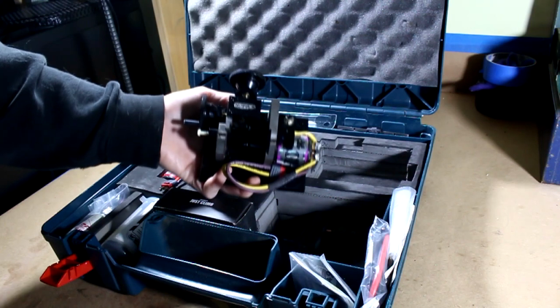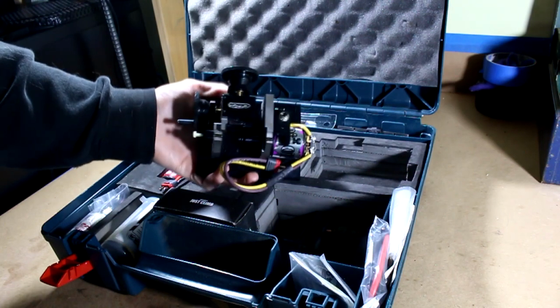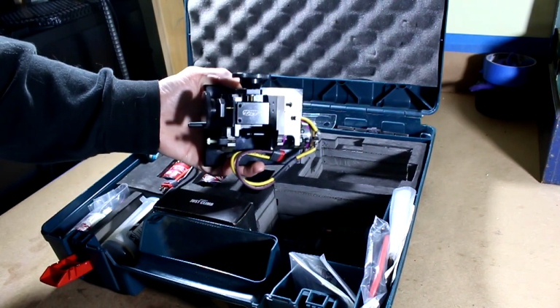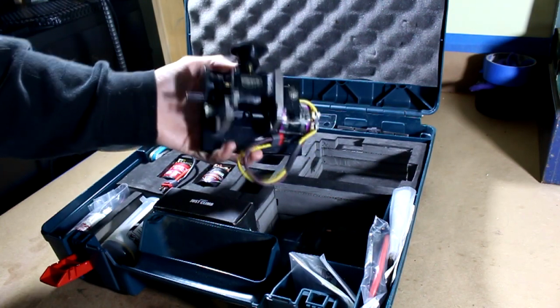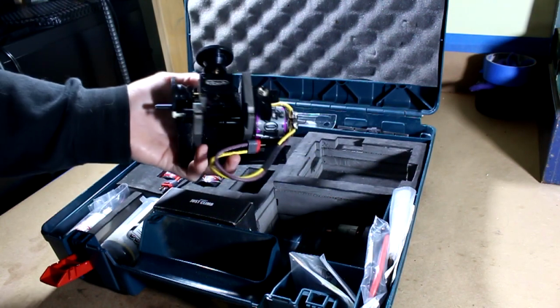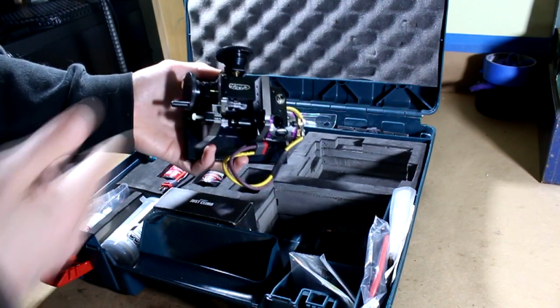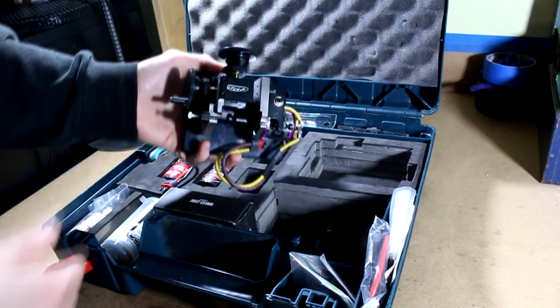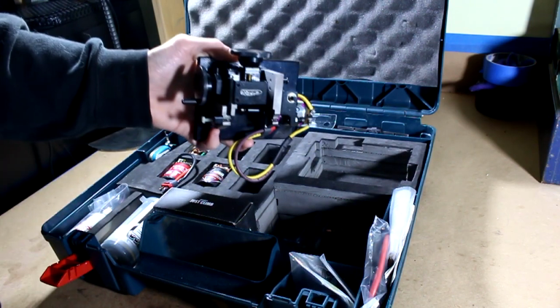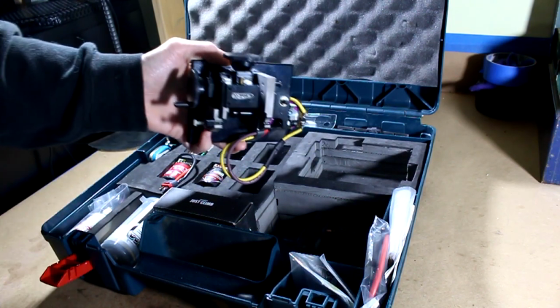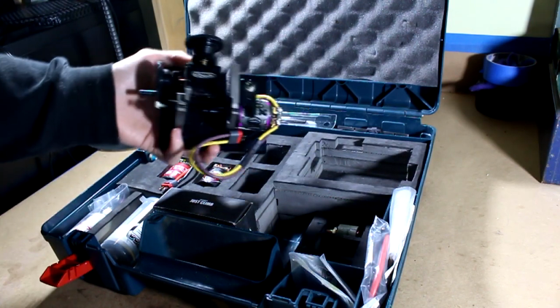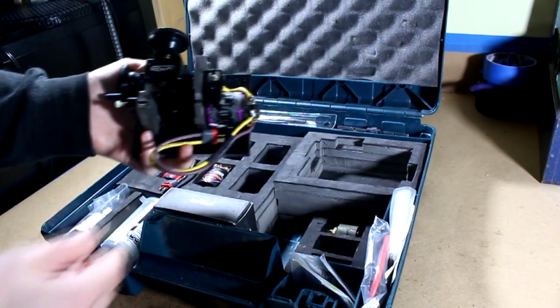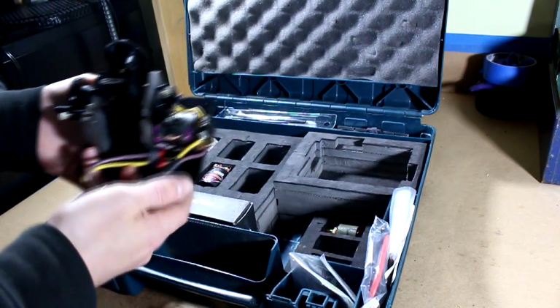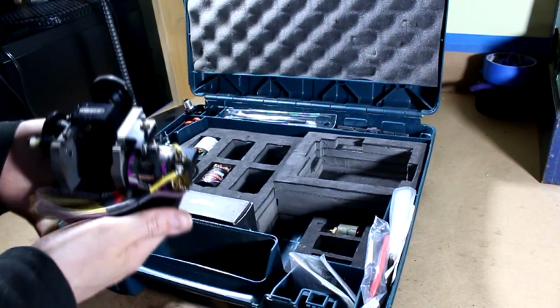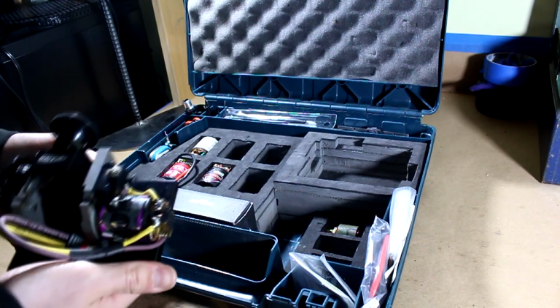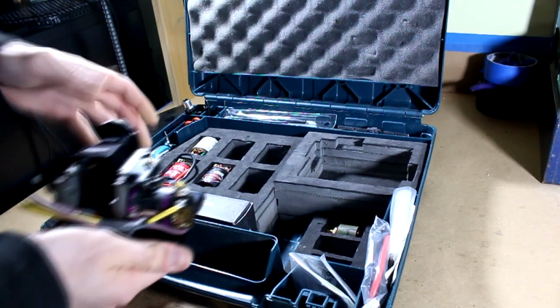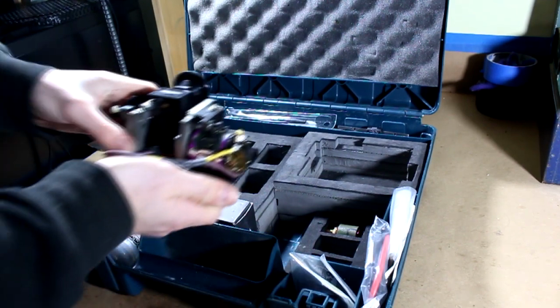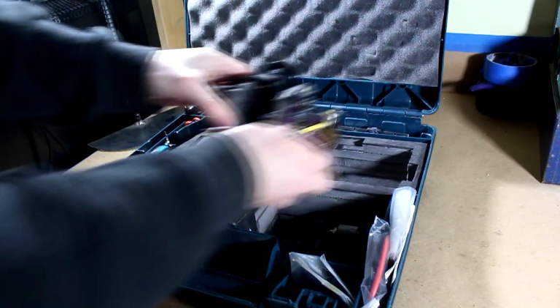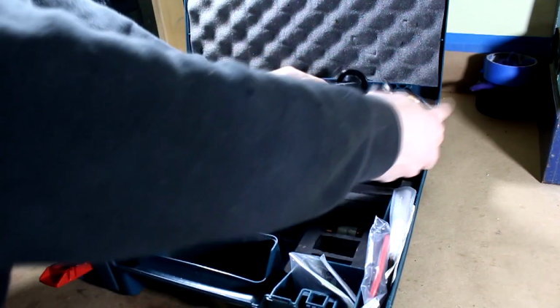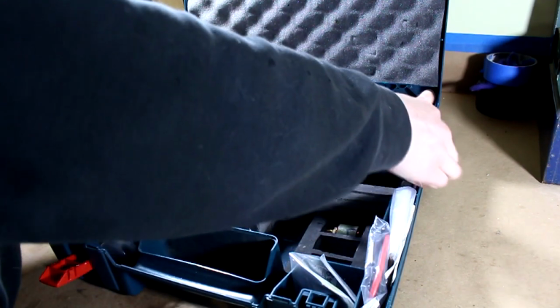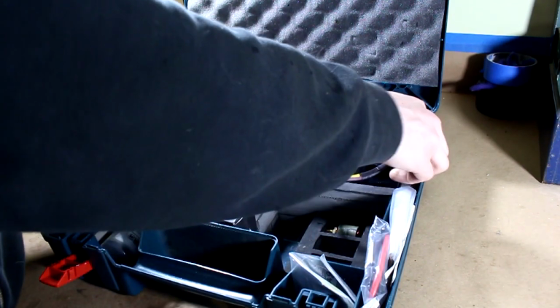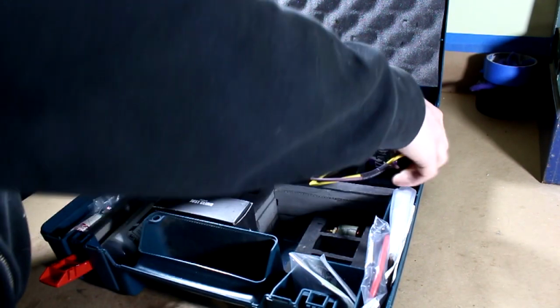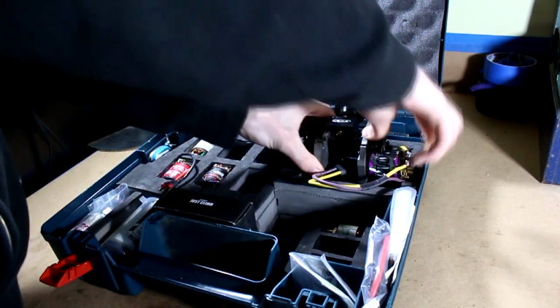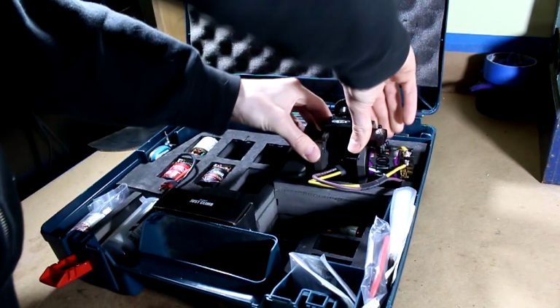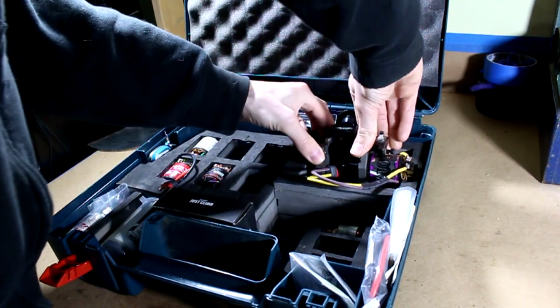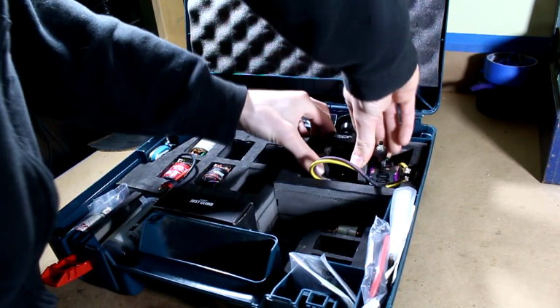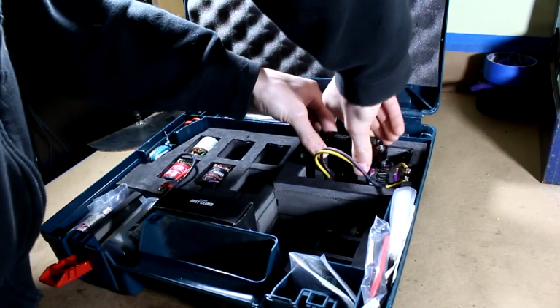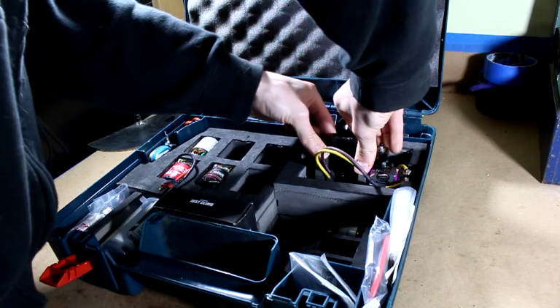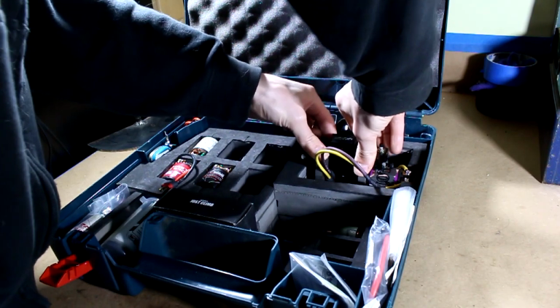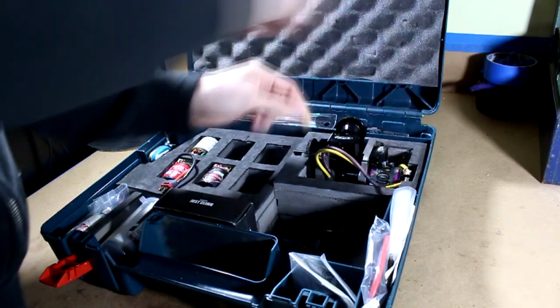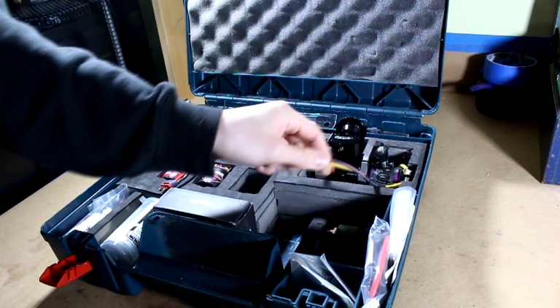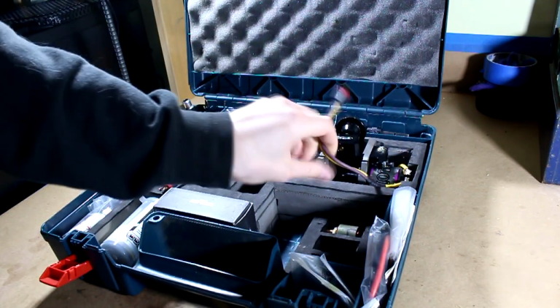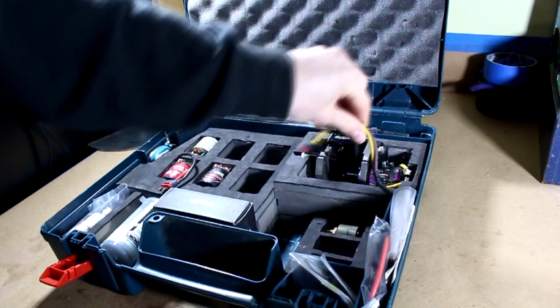It slides out of there real nice. You guys have already seen the lathe if you've been keeping up with my uploads. But that slips down in there quite nicely. Very happy with that.